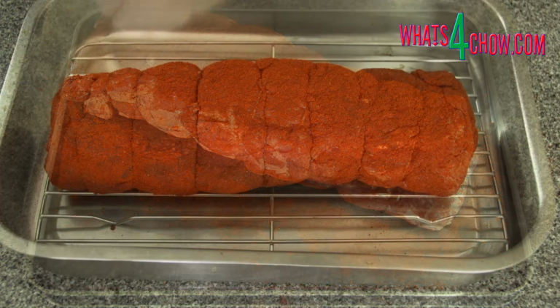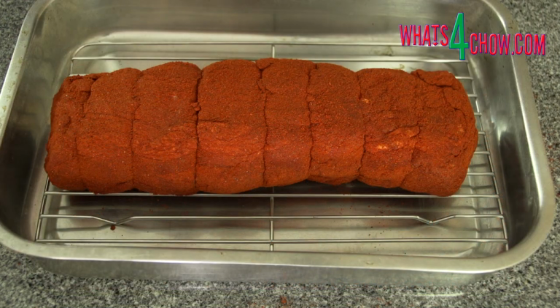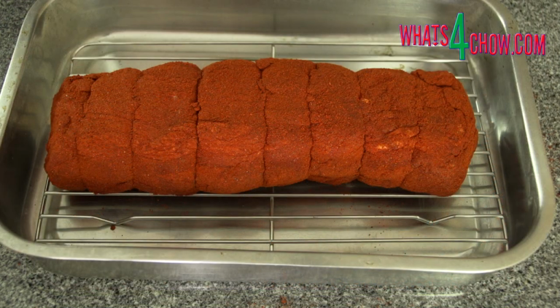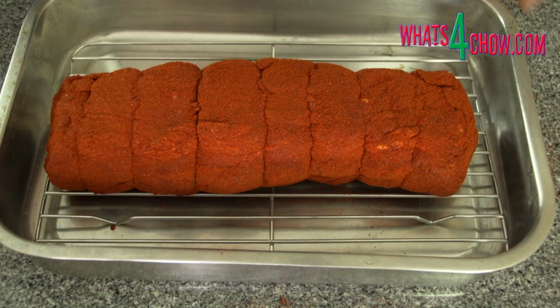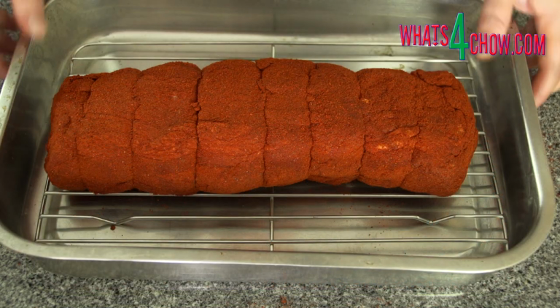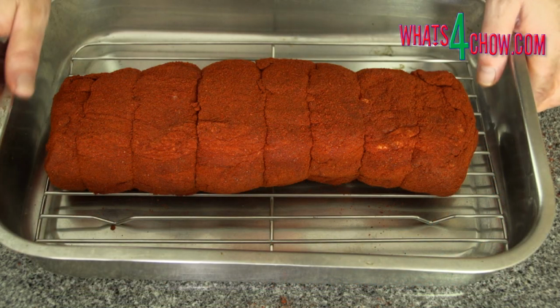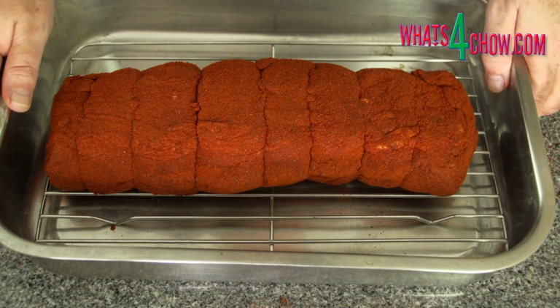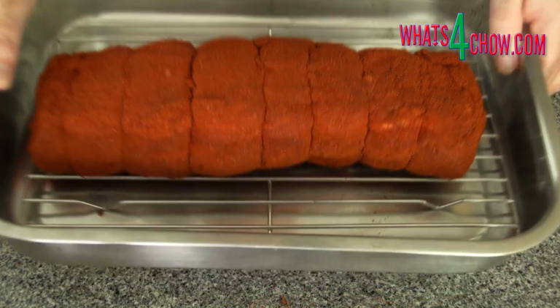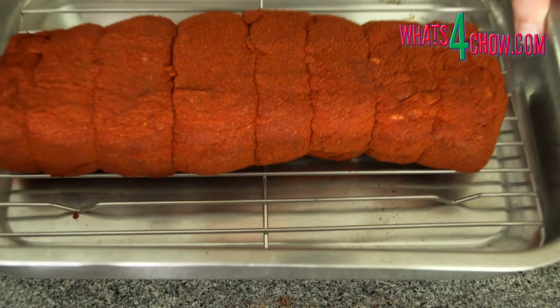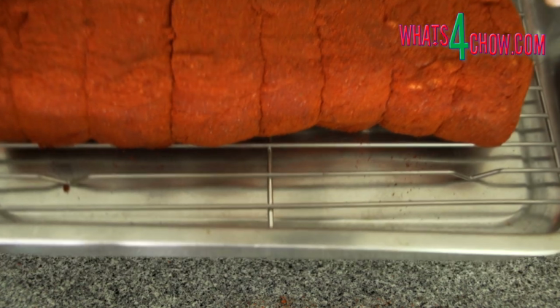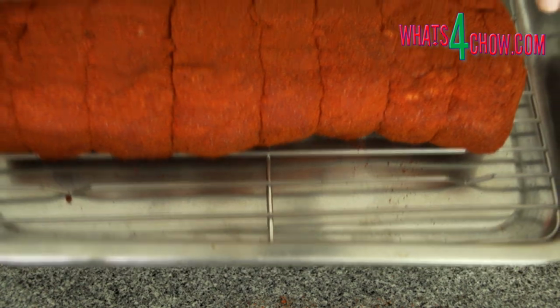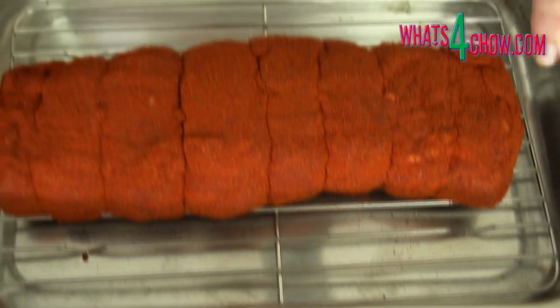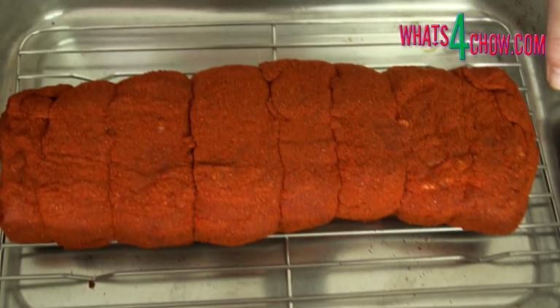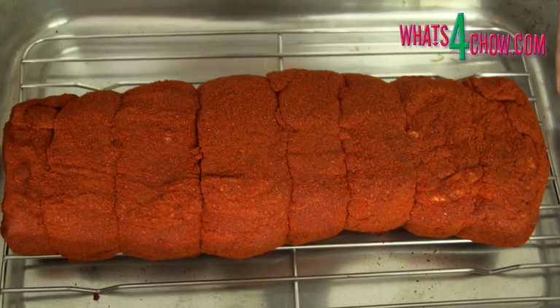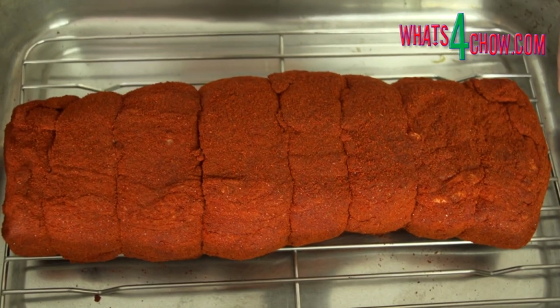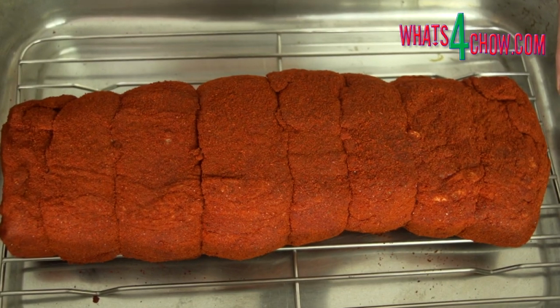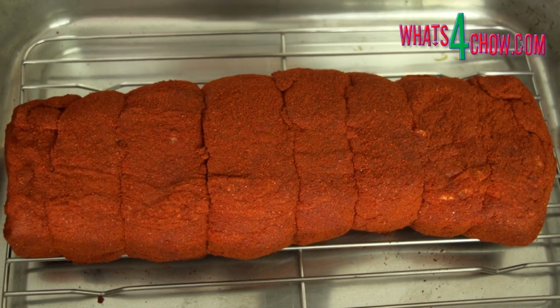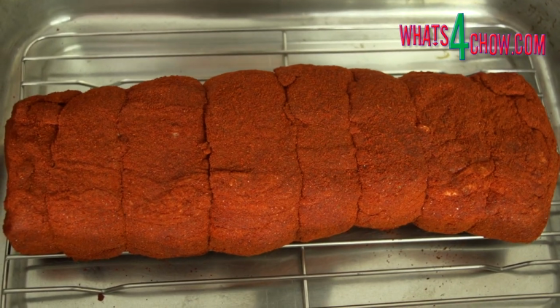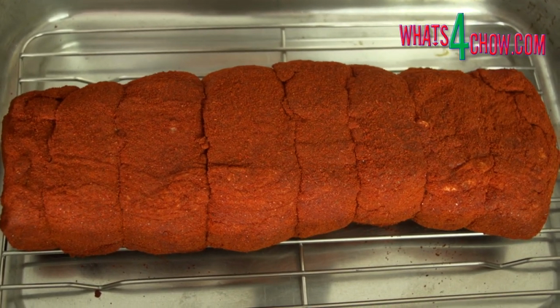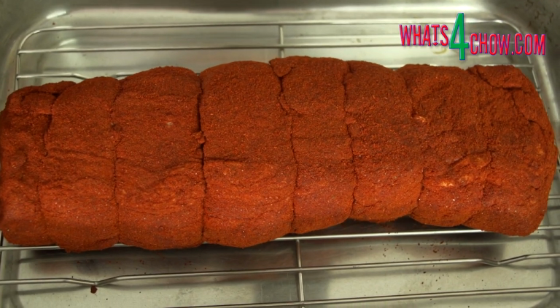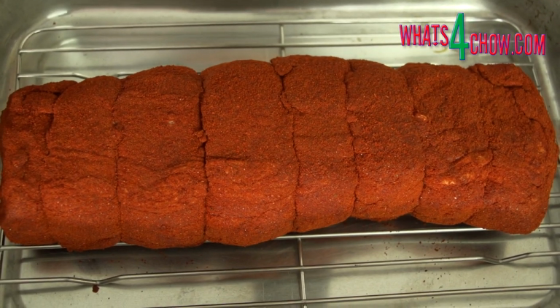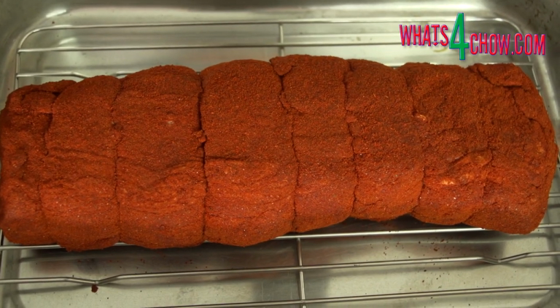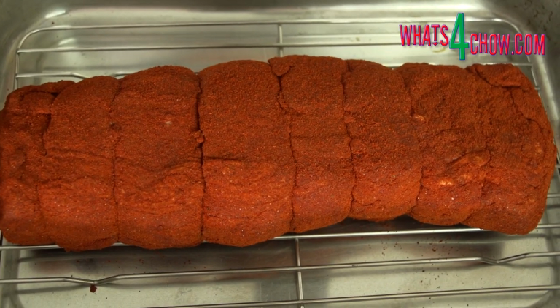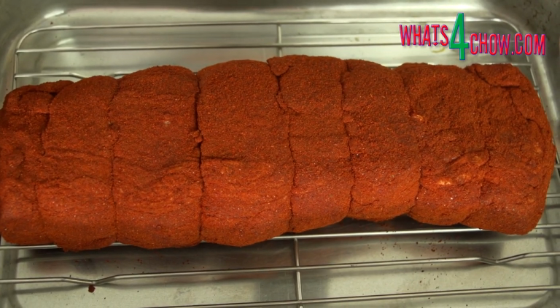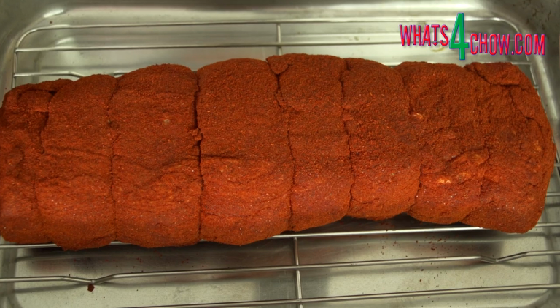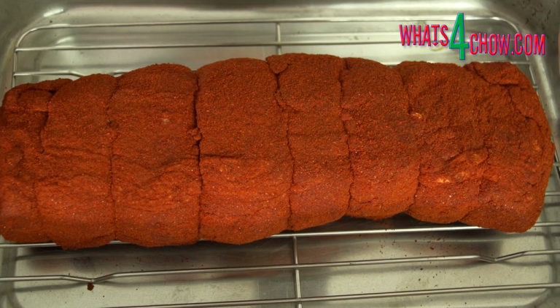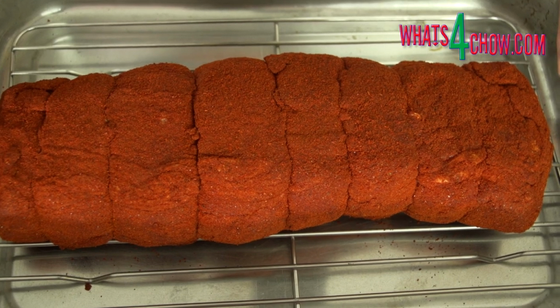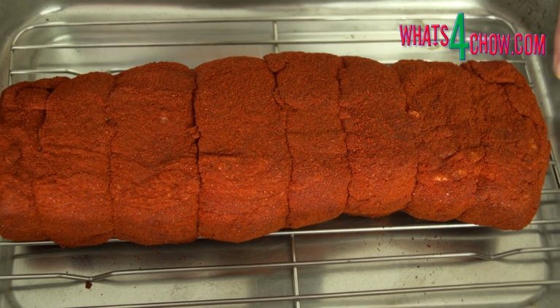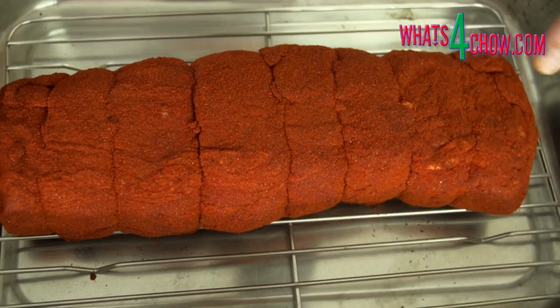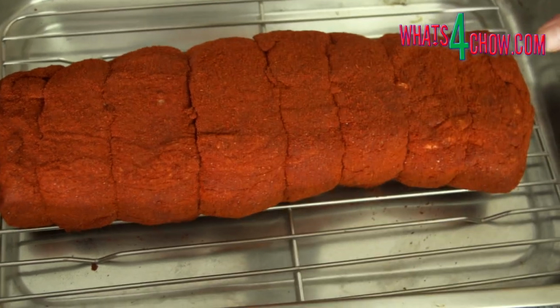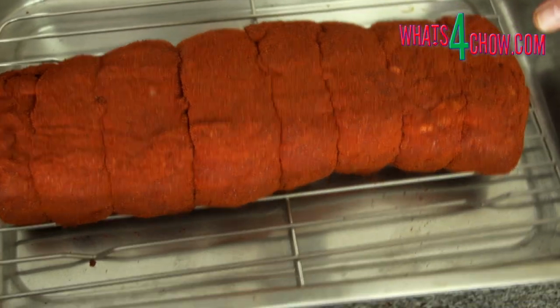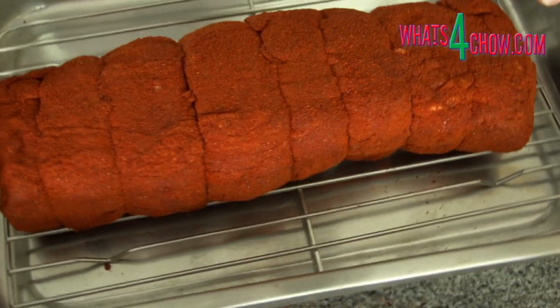Place the meat on a rack and allow it to age for five to six weeks at a temperature of 14 to 18 Celsius, or 57 to 65 Fahrenheit.